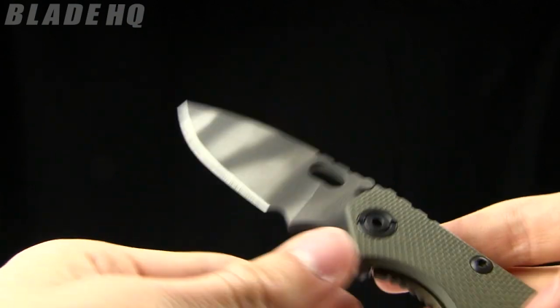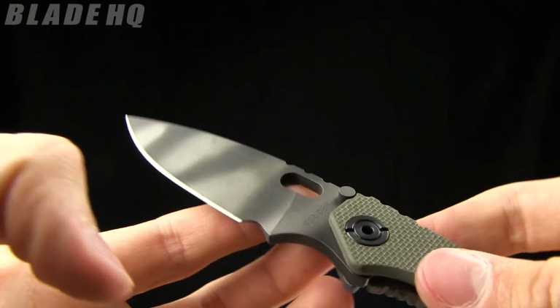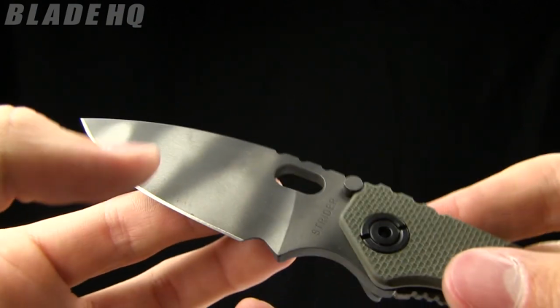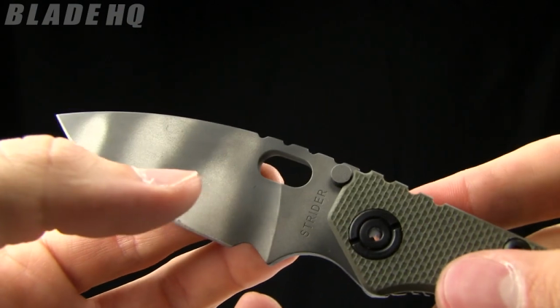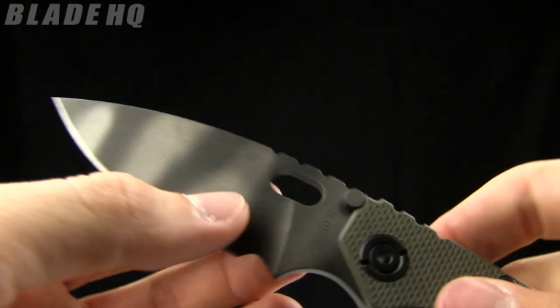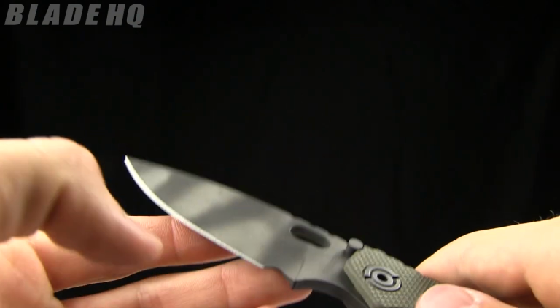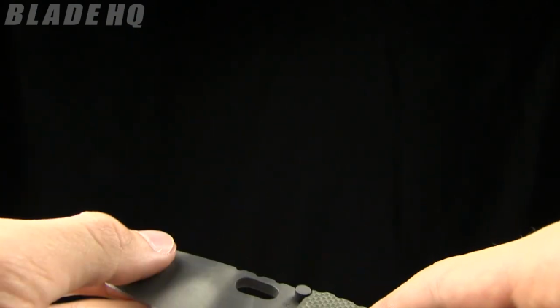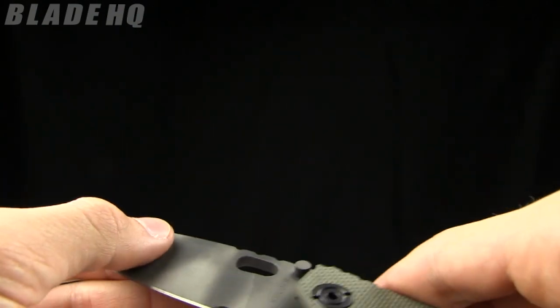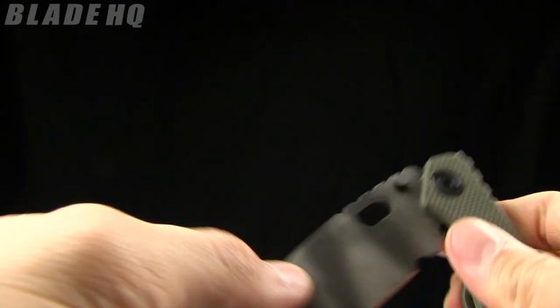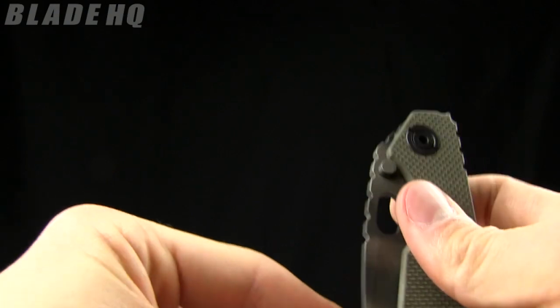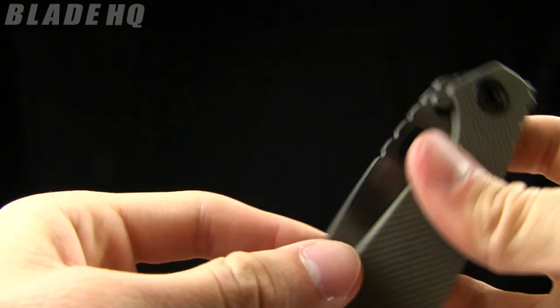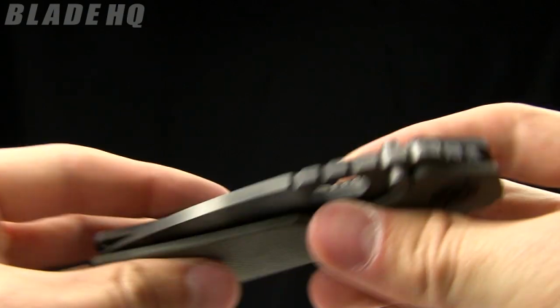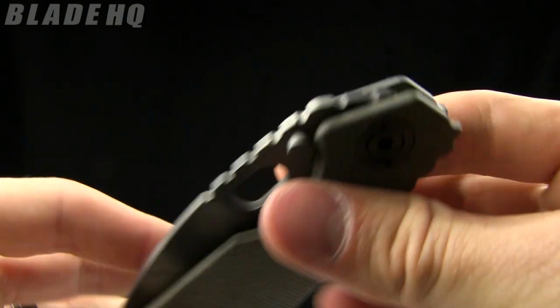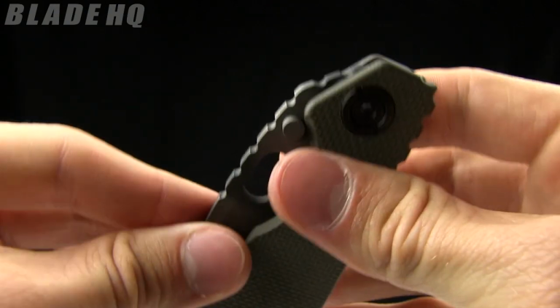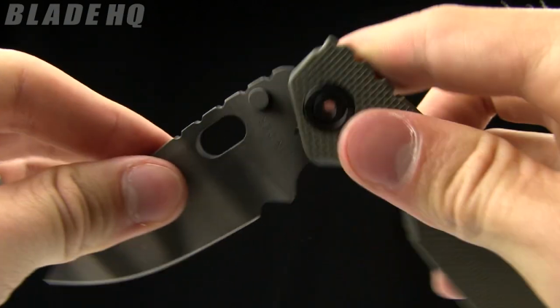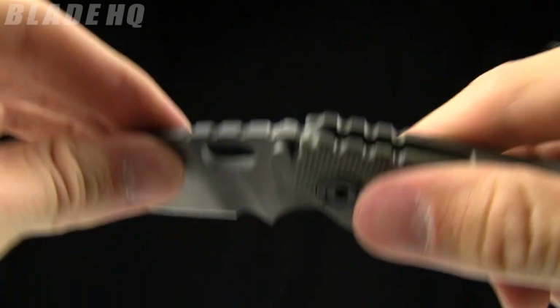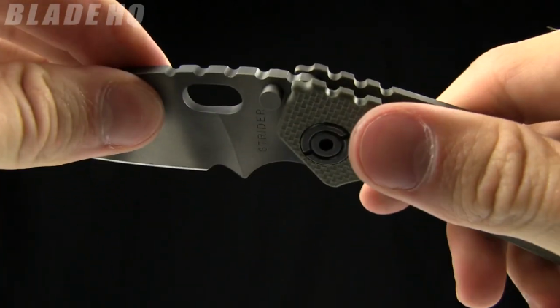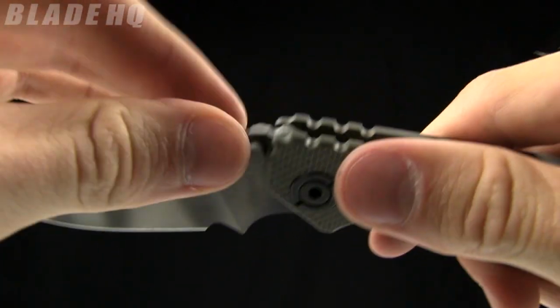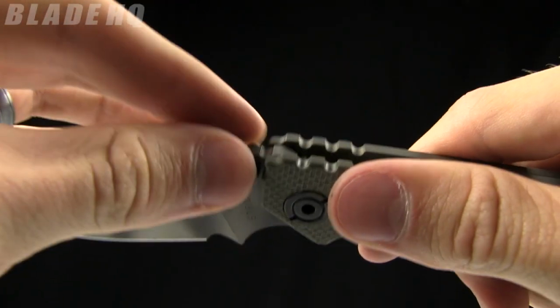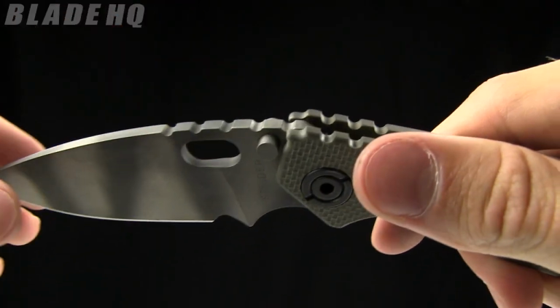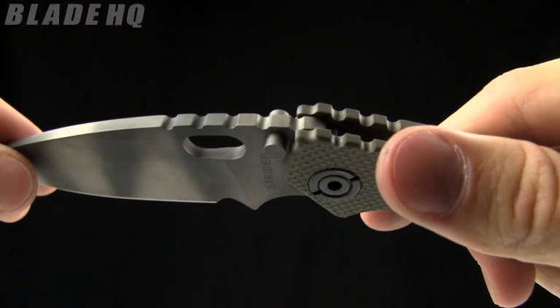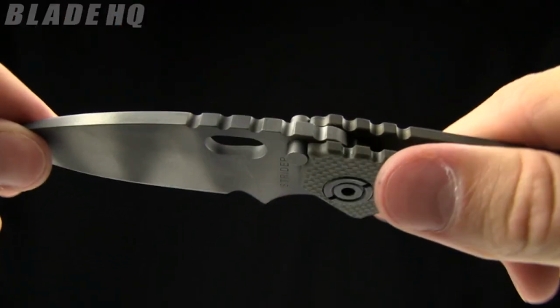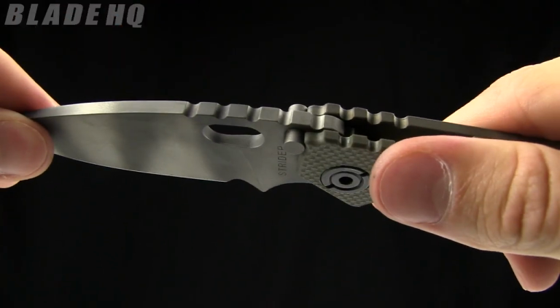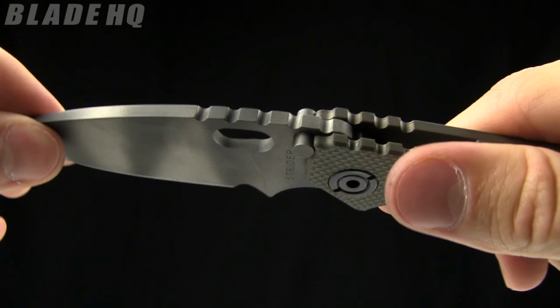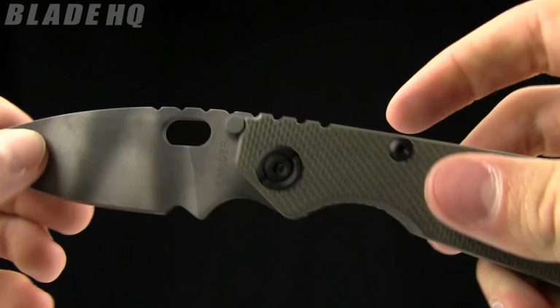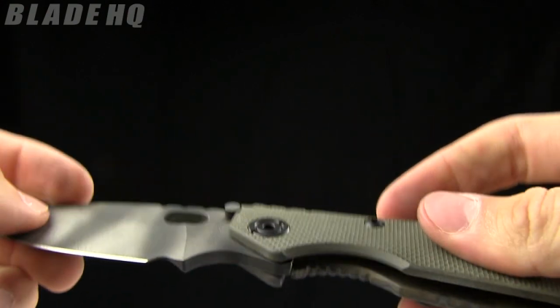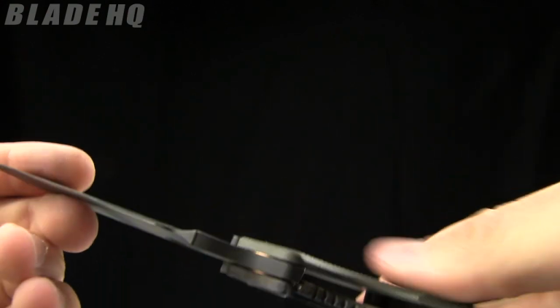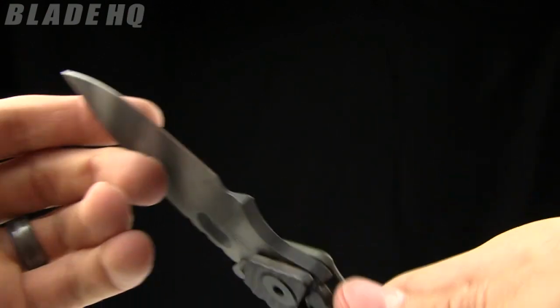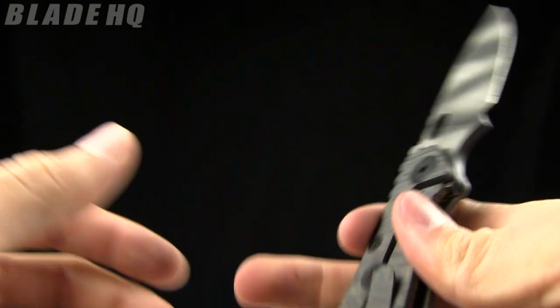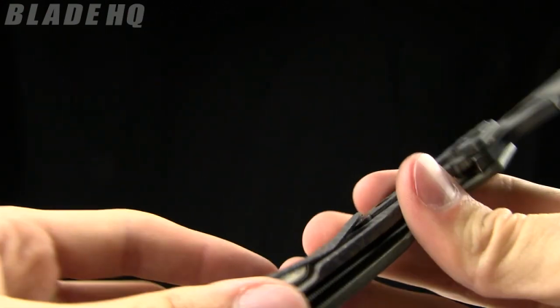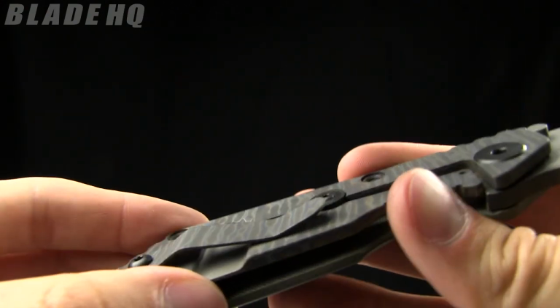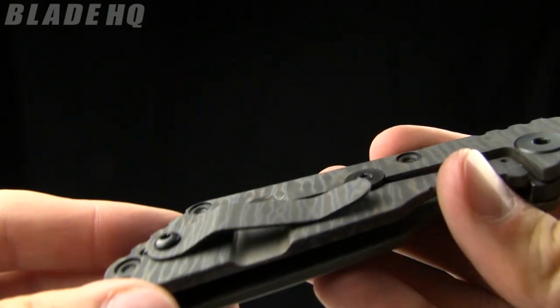It's got that oval thumb hole opener, so easy left or right handed opening. And a little blade stop right there. The lock up on it is very solid — it's got a titanium frame lock.